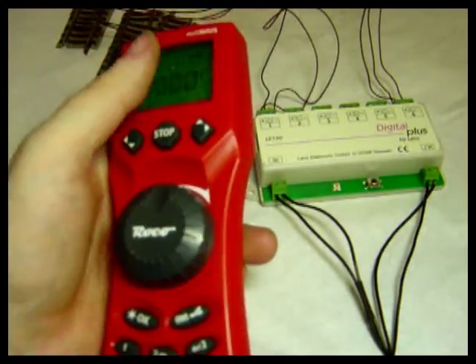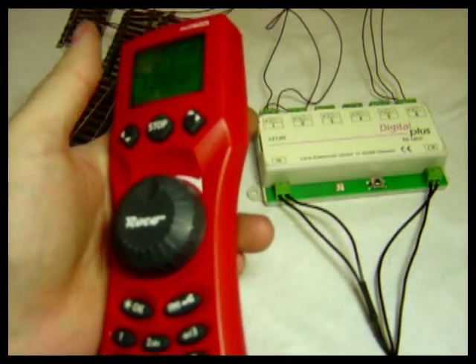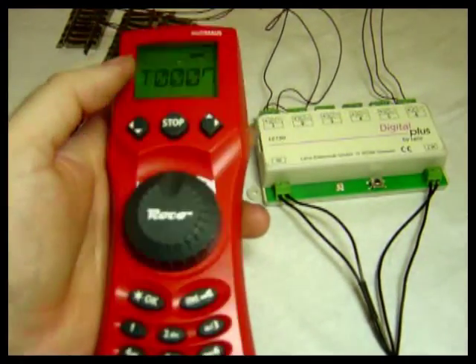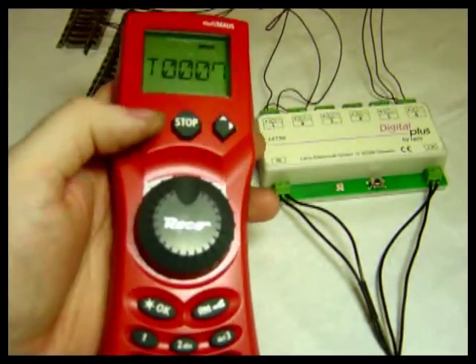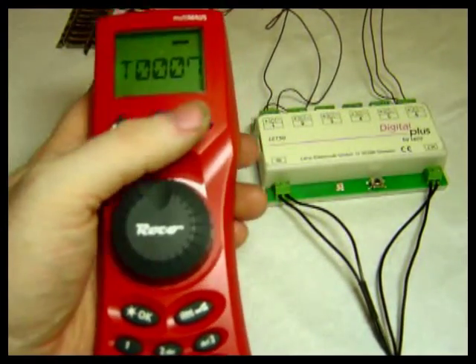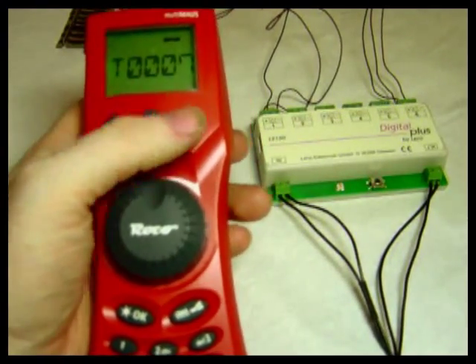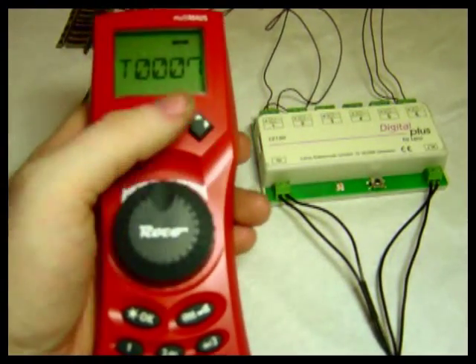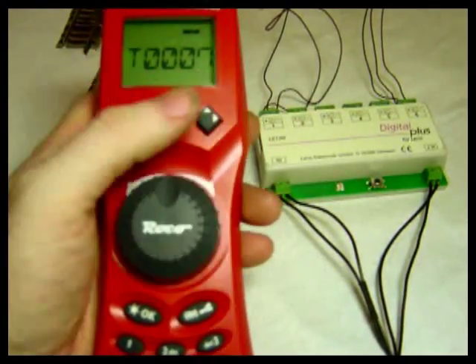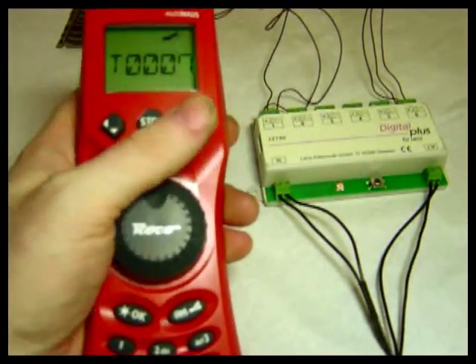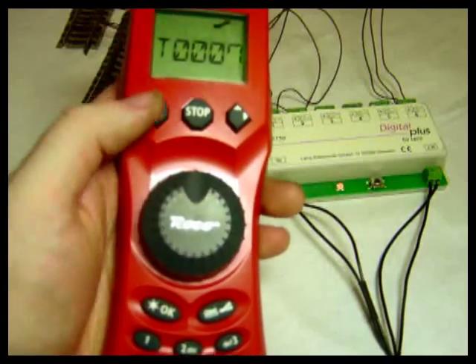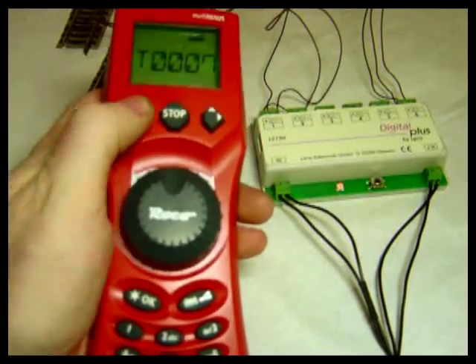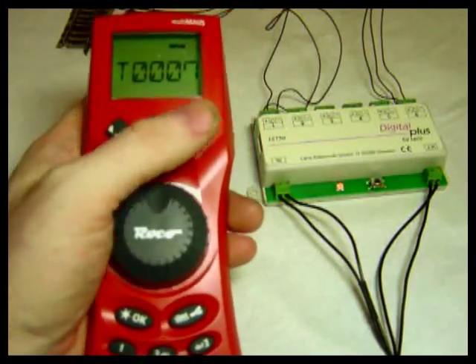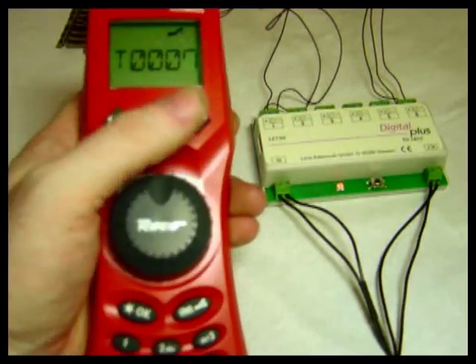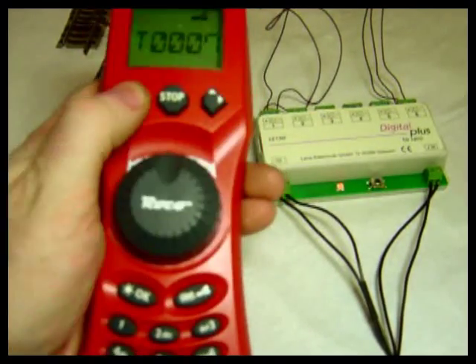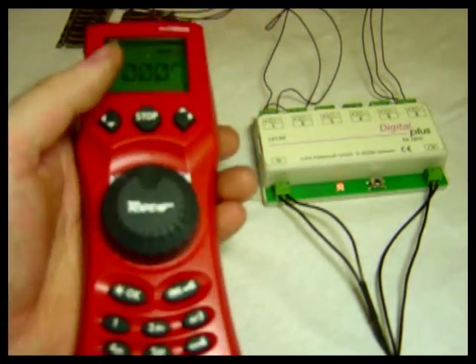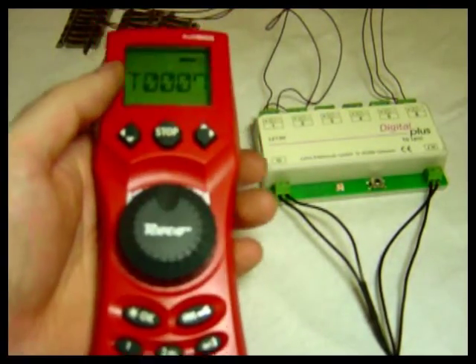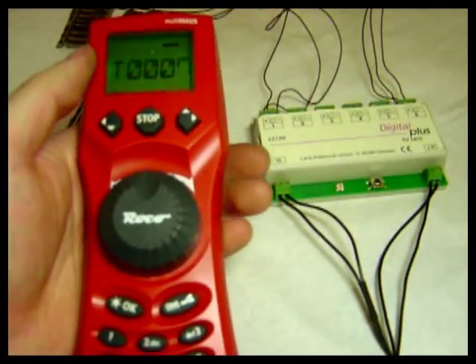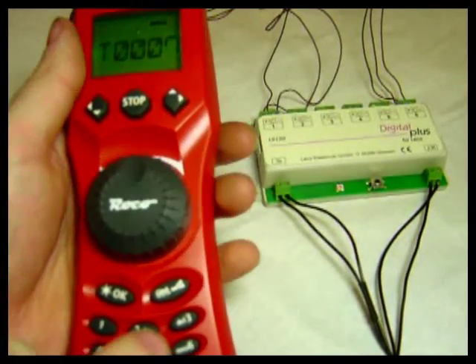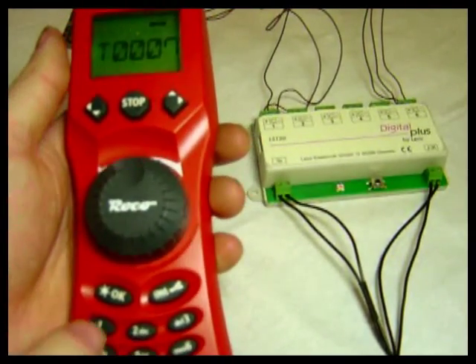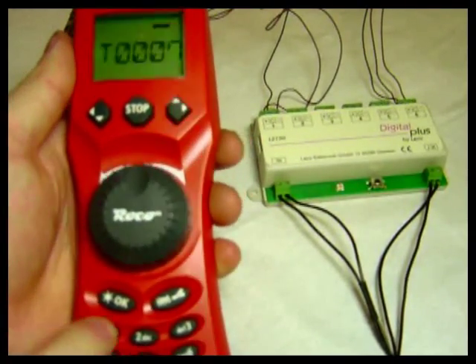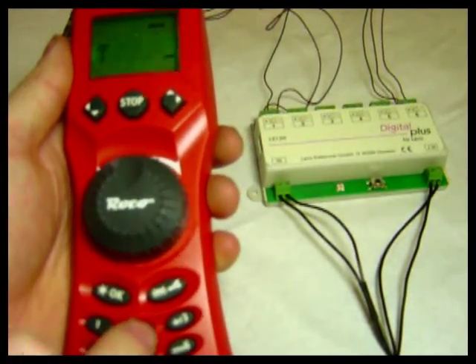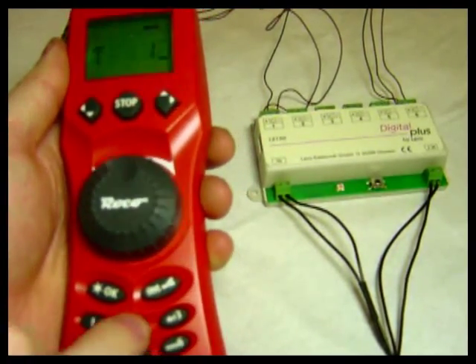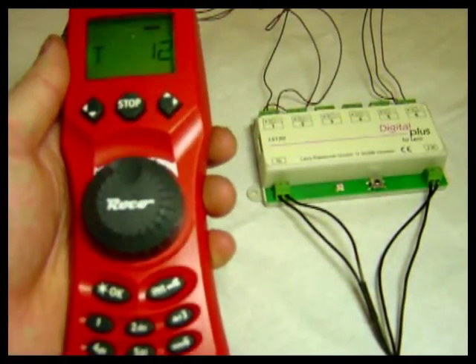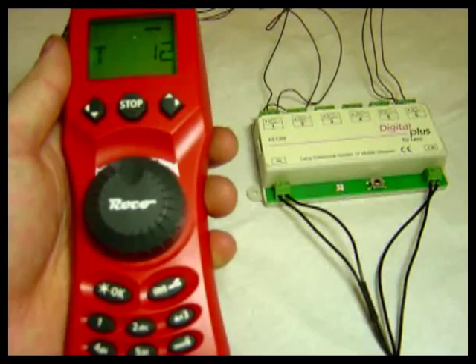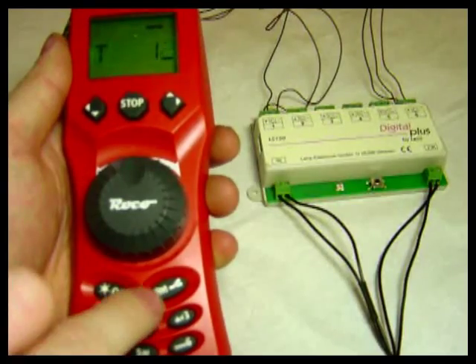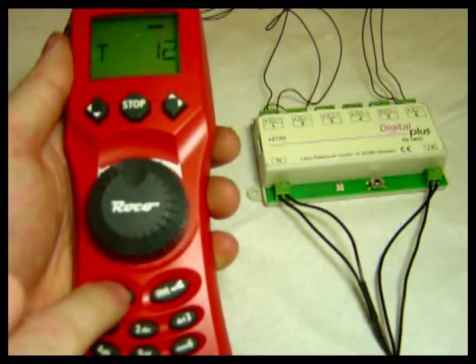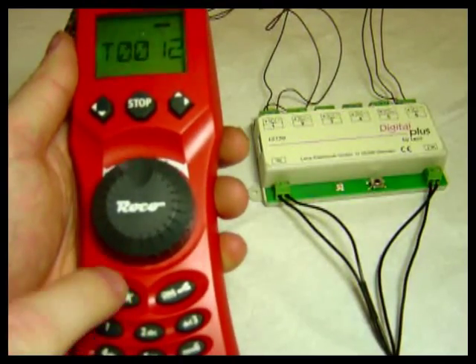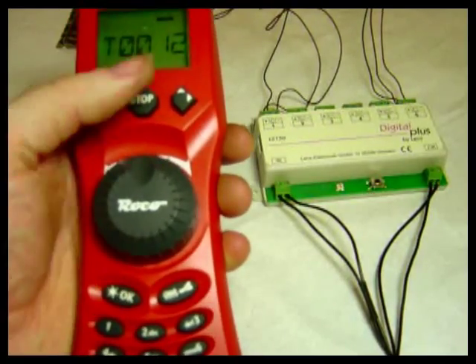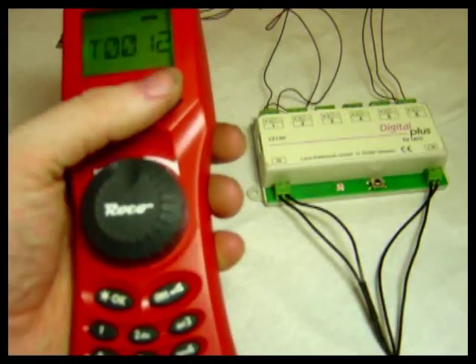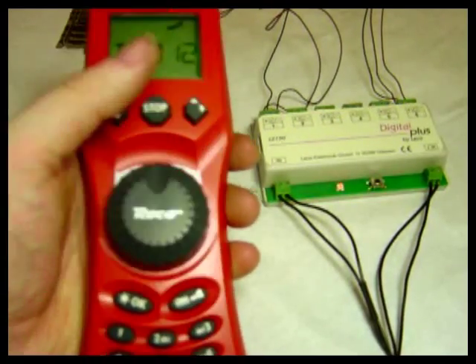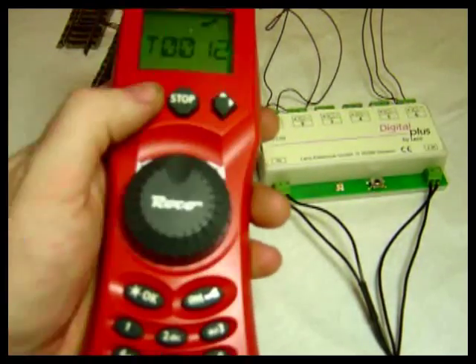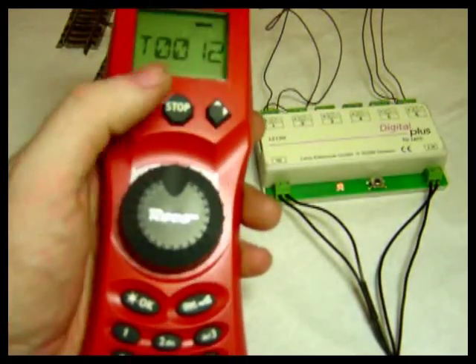Even though I've only got two points wired into it. The first point is on address 7, and the last one that I've got wired up is on 12.